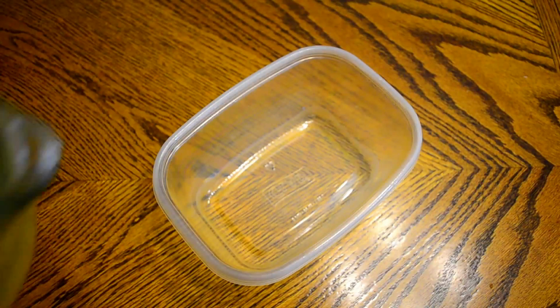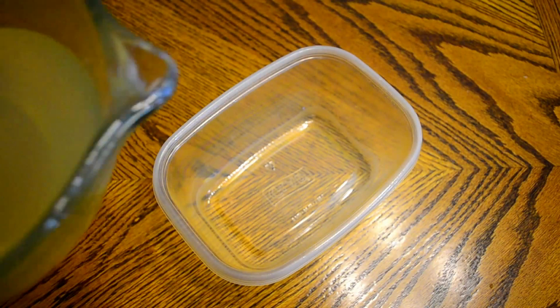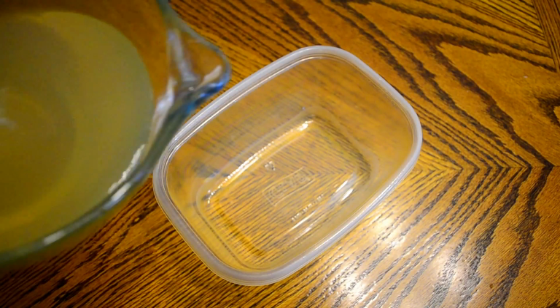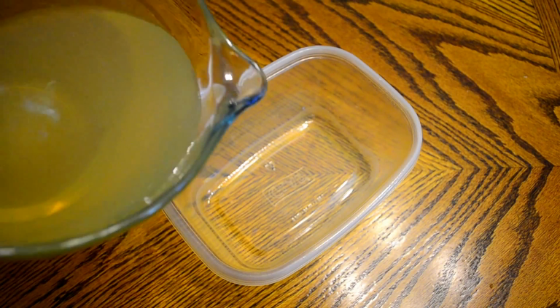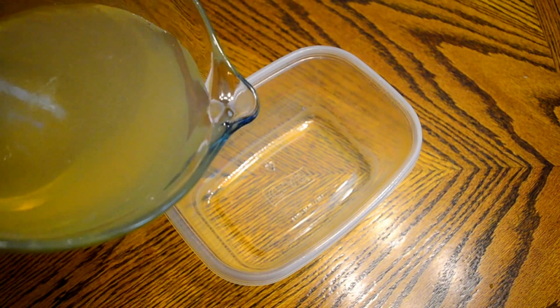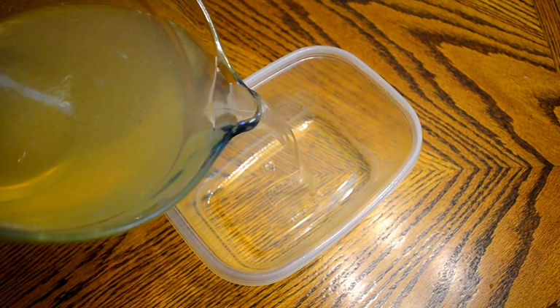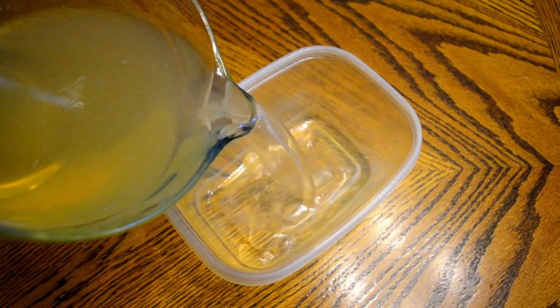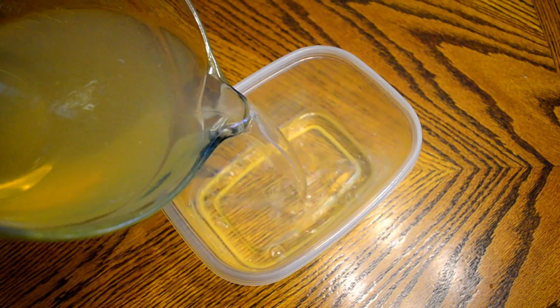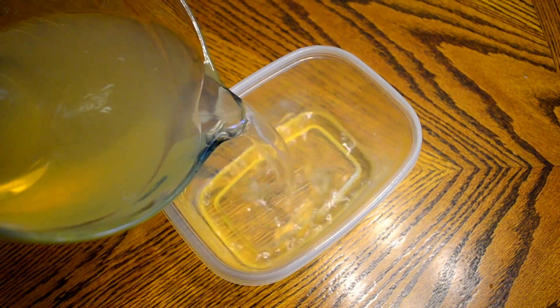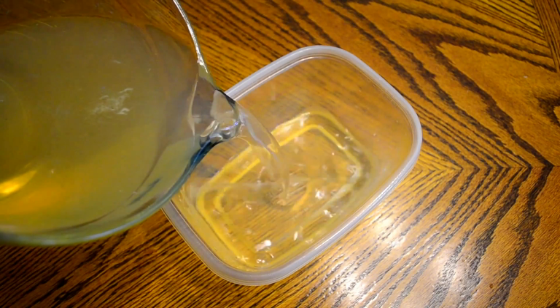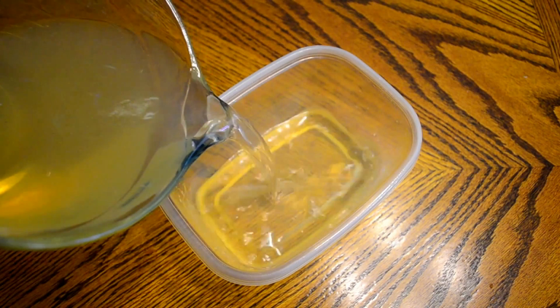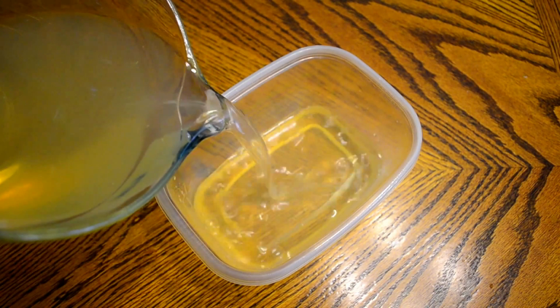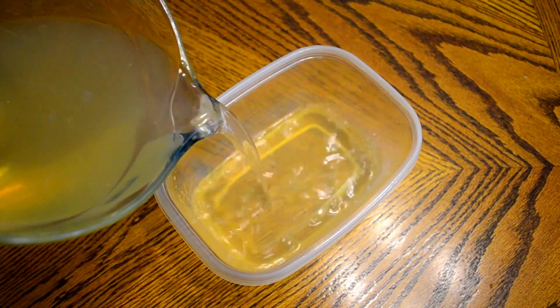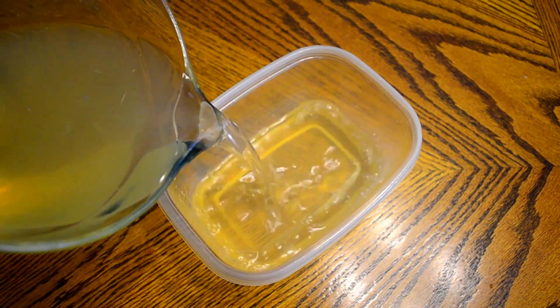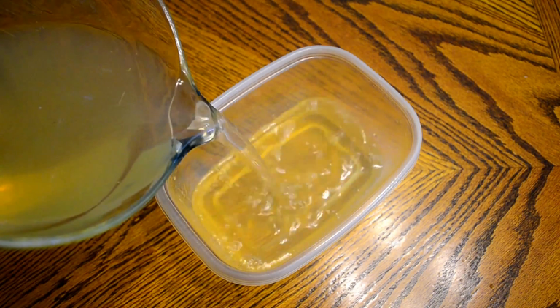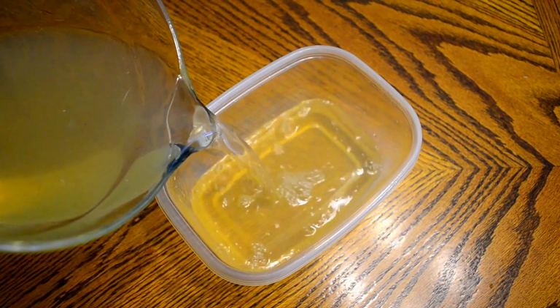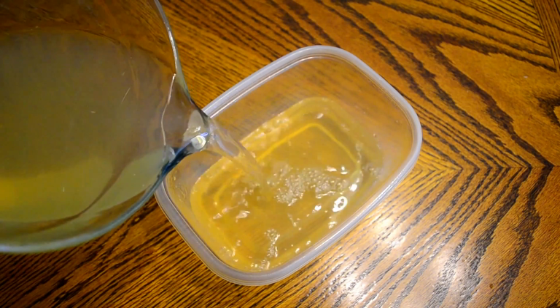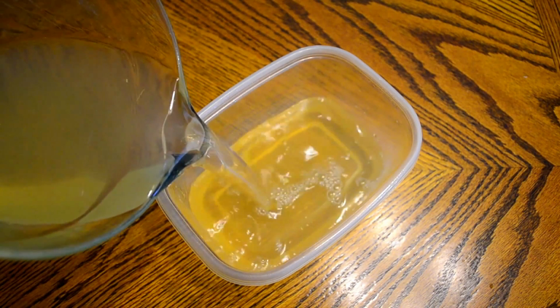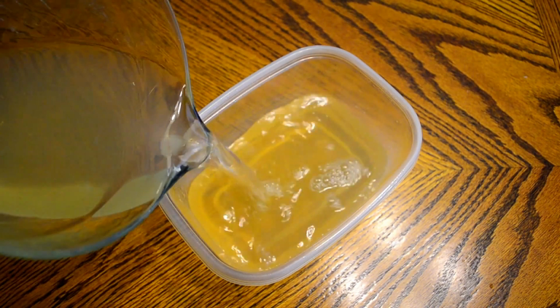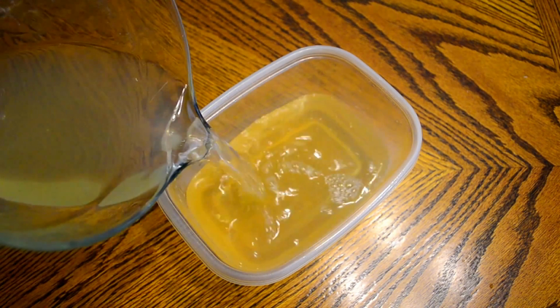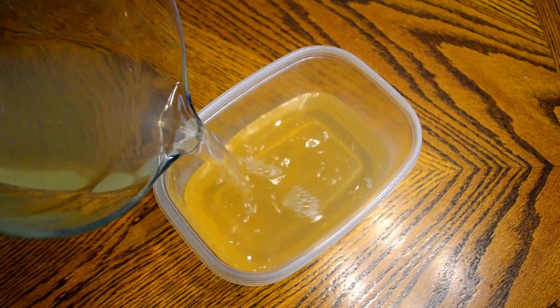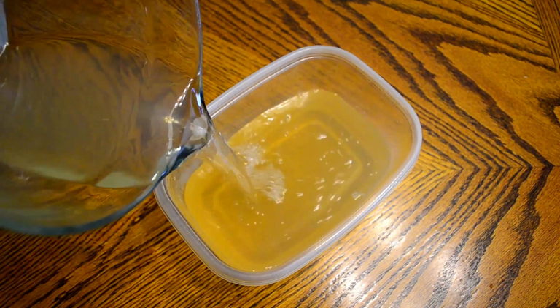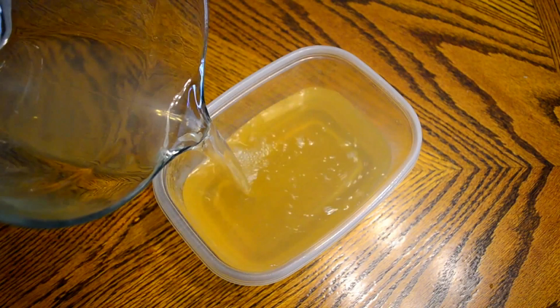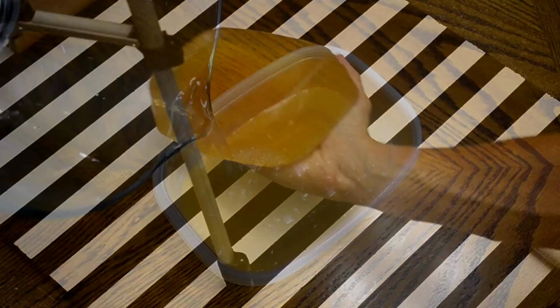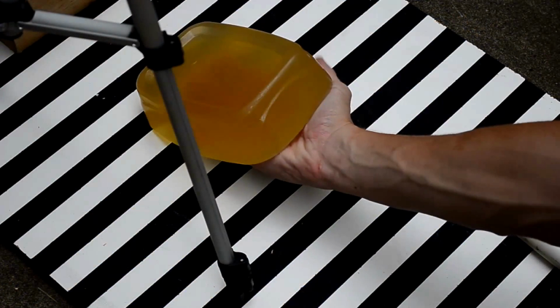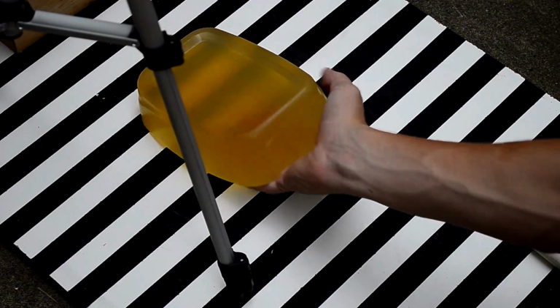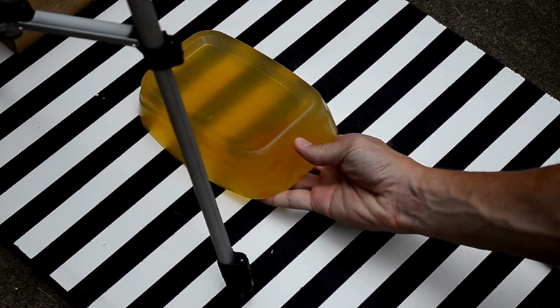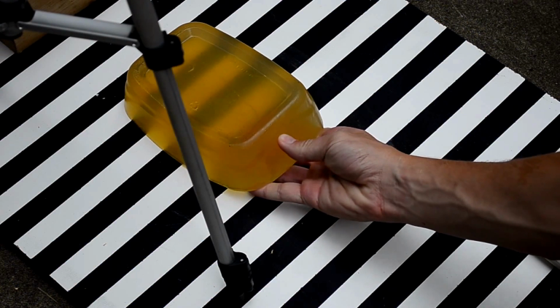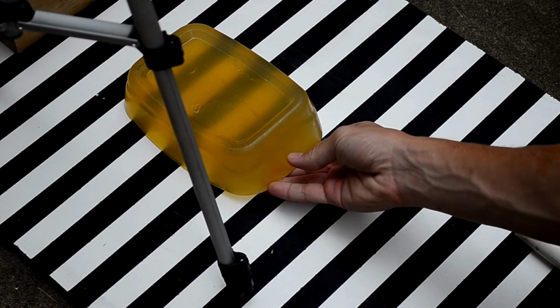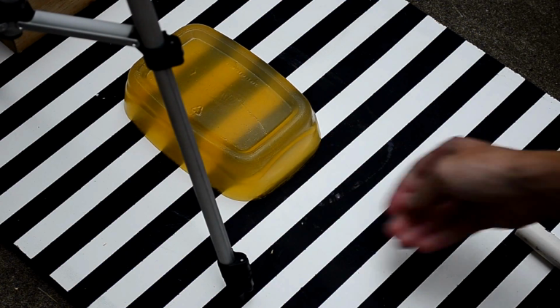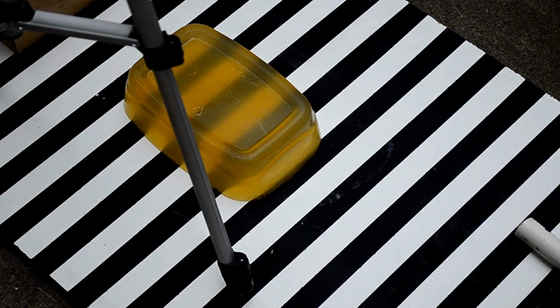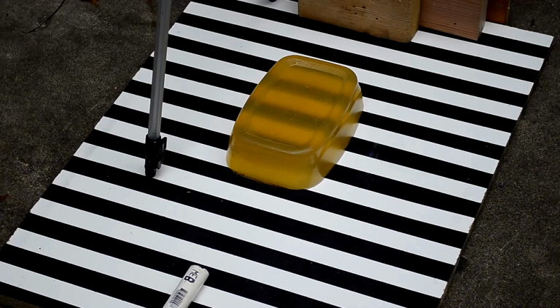Without any additives this ballistics gel will last 2 or 3 weeks before molding and drying out, which is not a big deal since it only costs a few dollars to make each time. So now you know how to turn a cheap common cooking ingredient into ballistics gel.